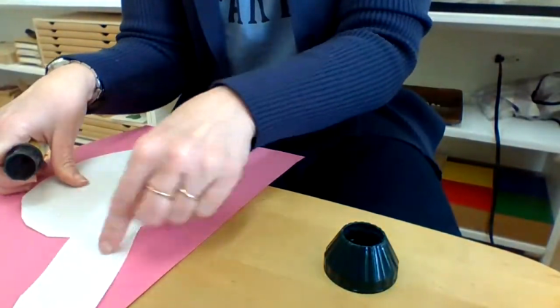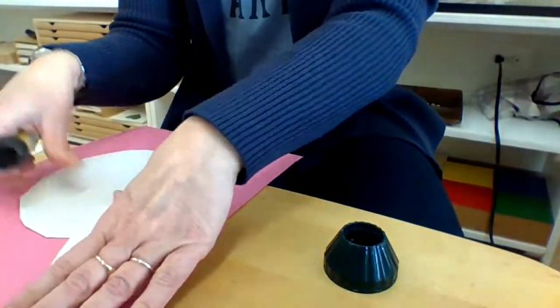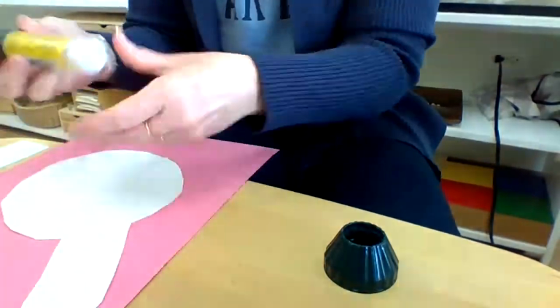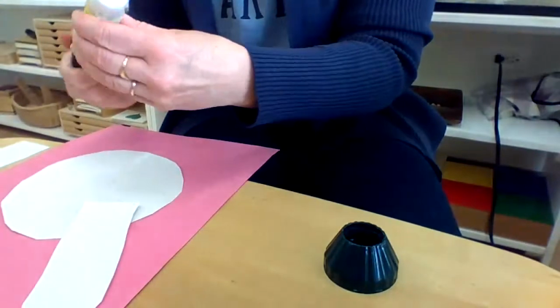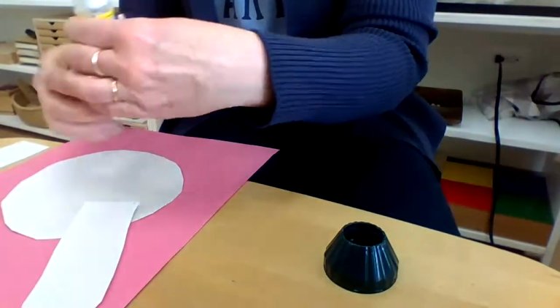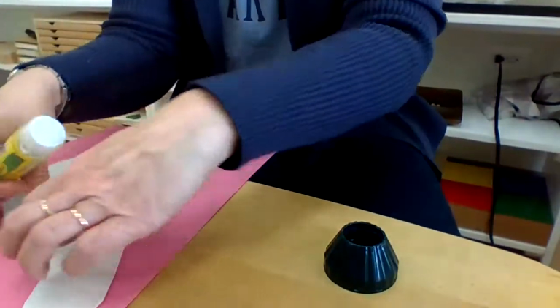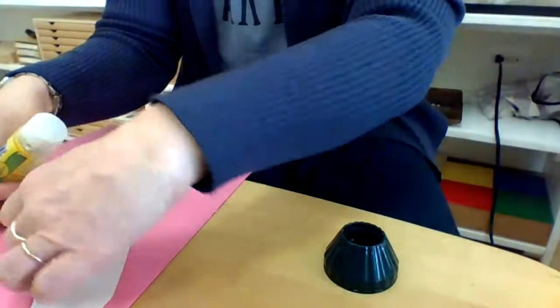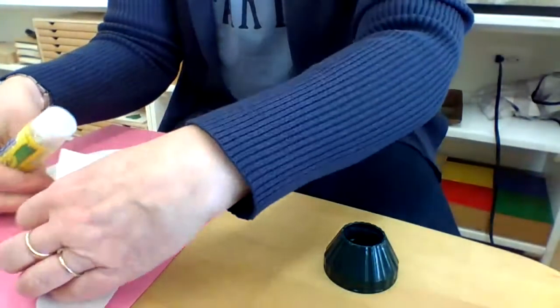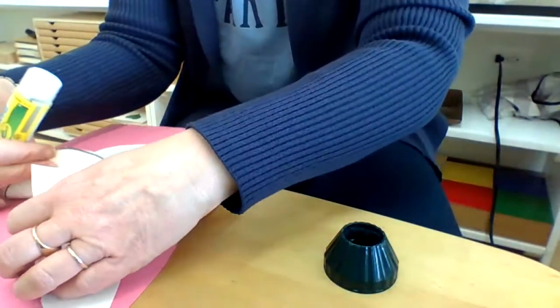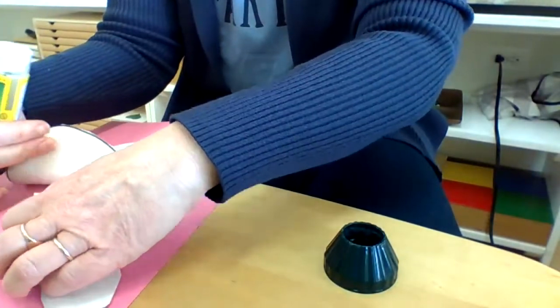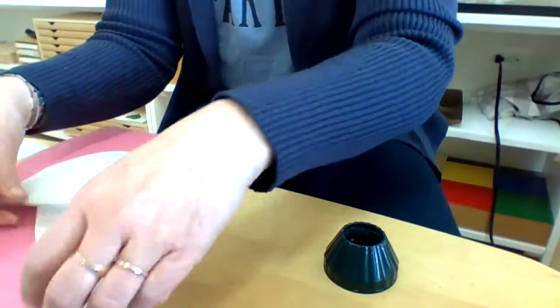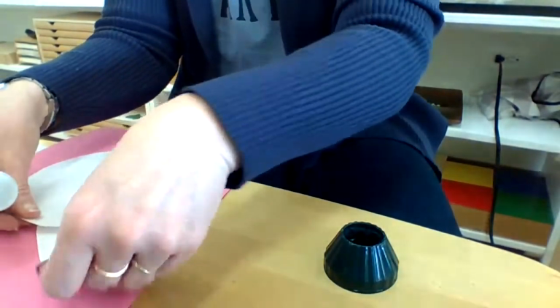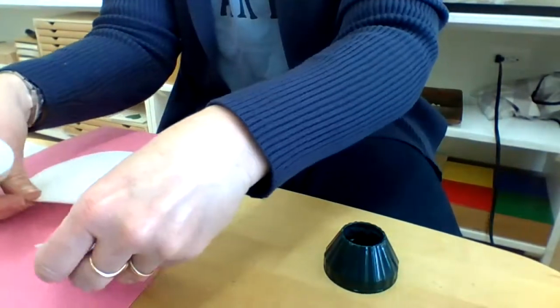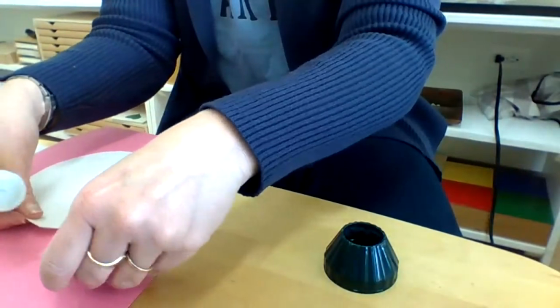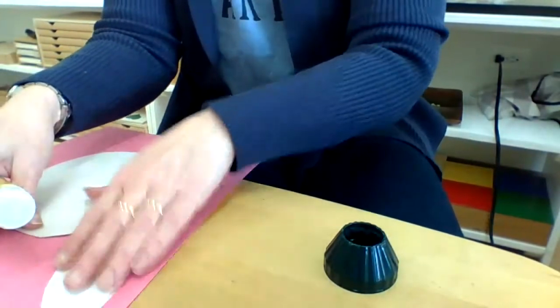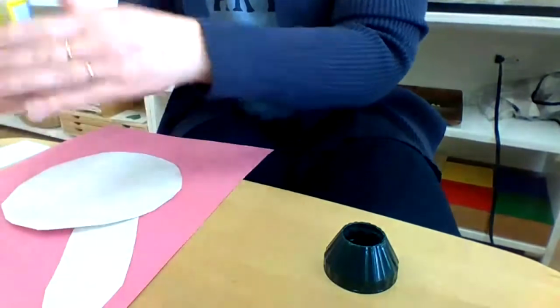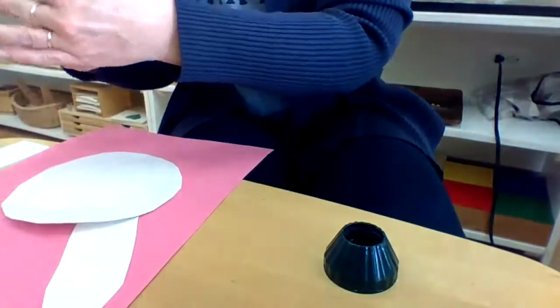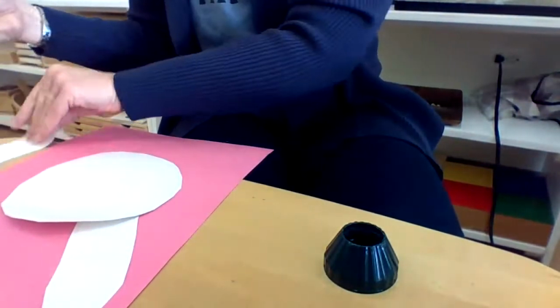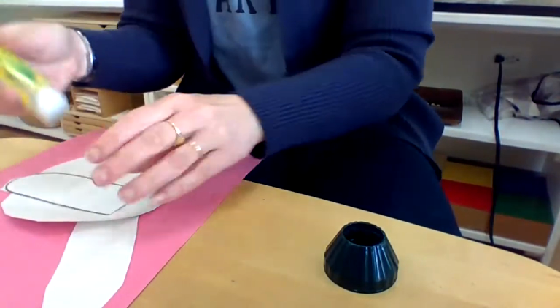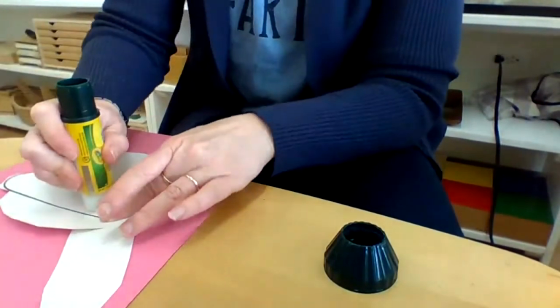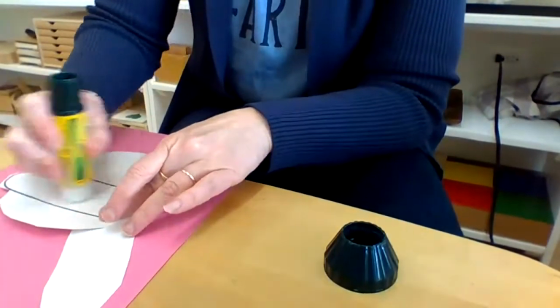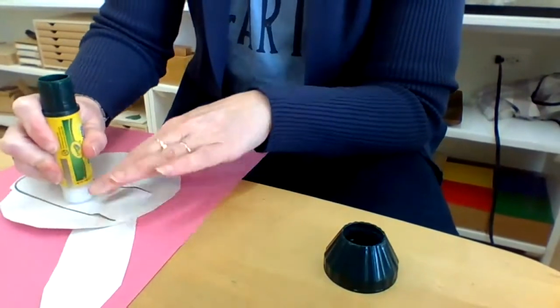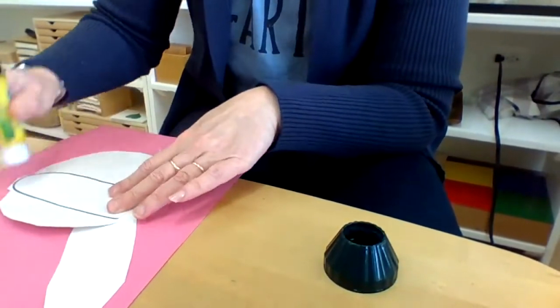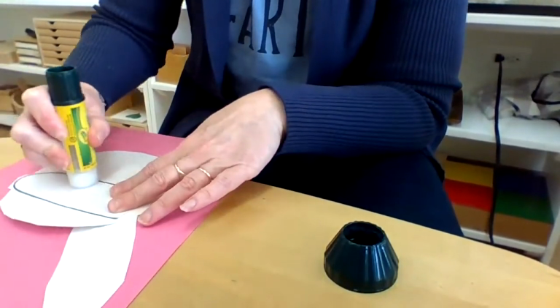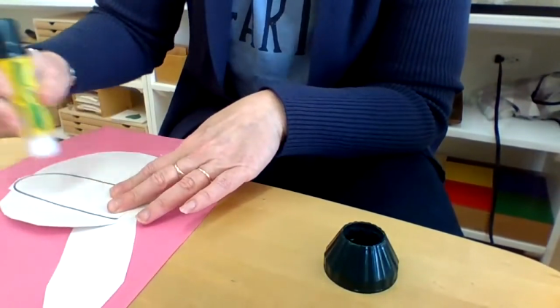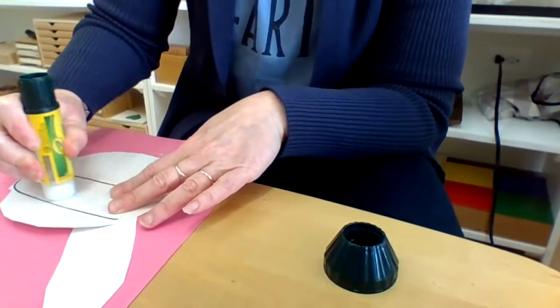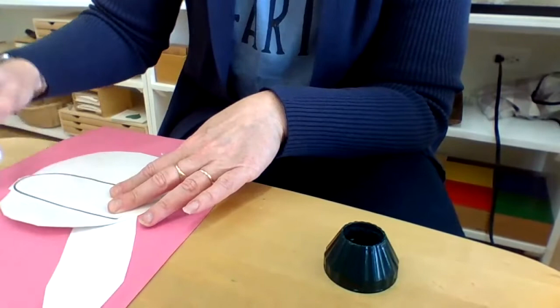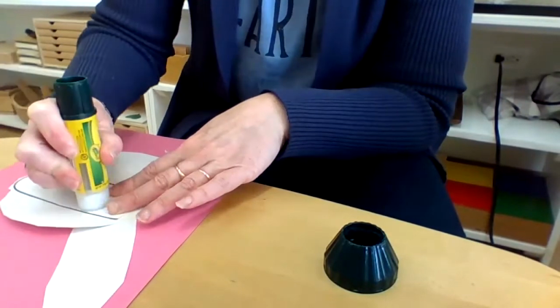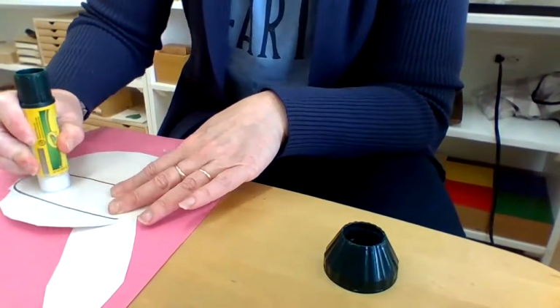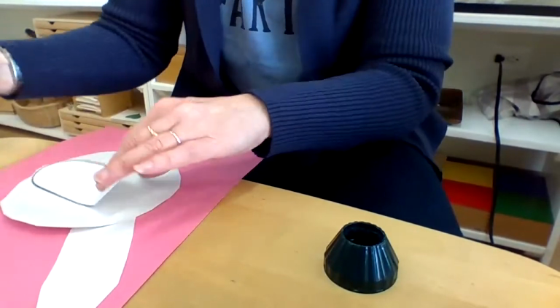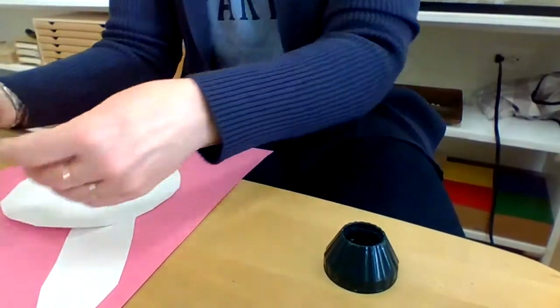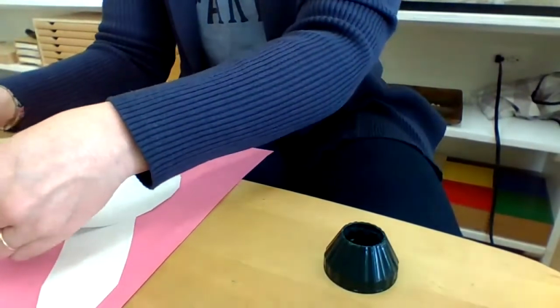I'll stick one ear under the head and then glue the other ear on. This glue stick is kind of running out but it should hold up, I hope!